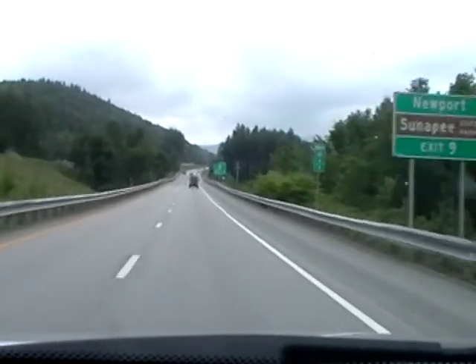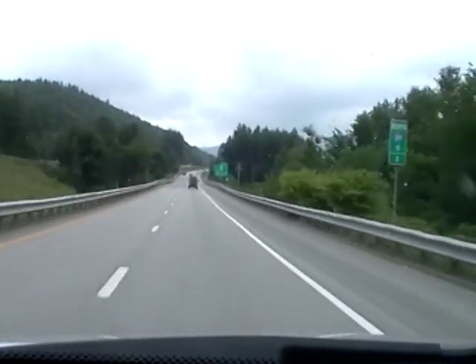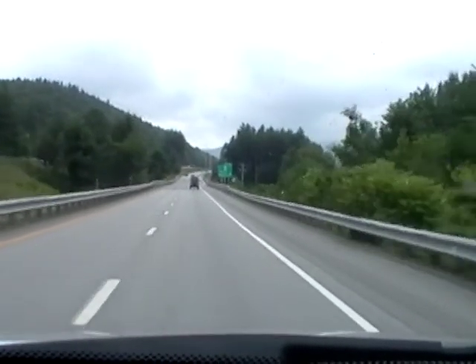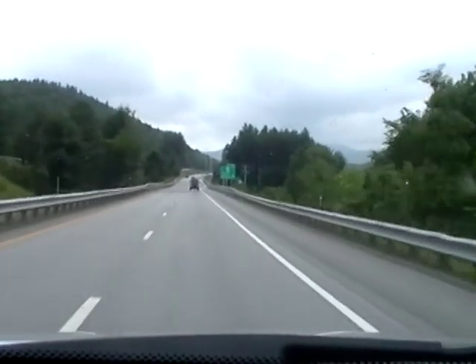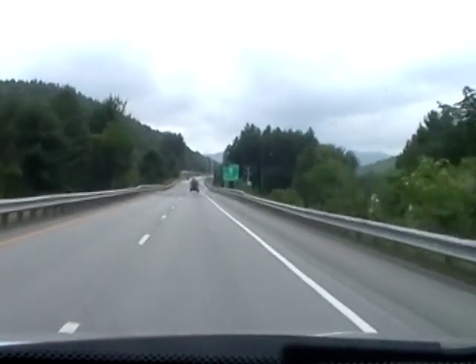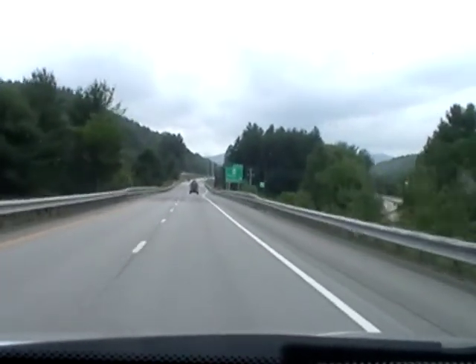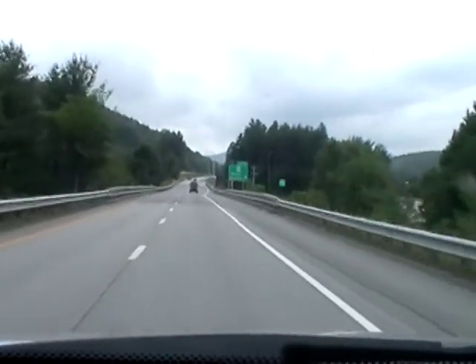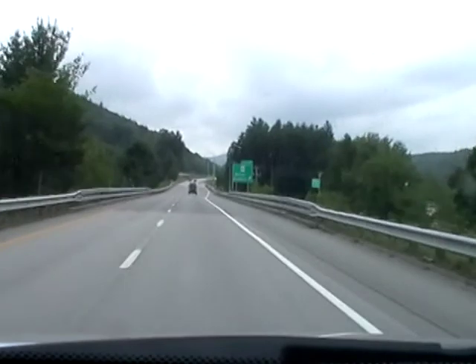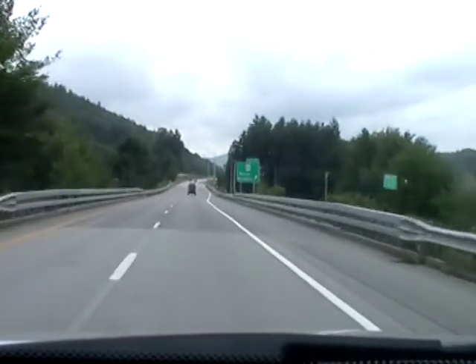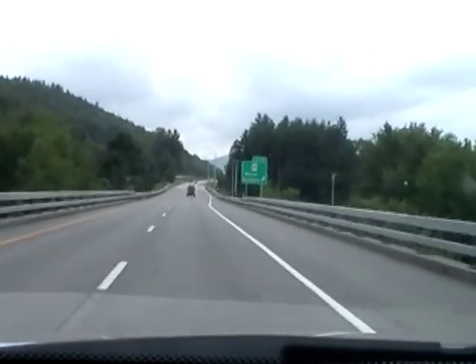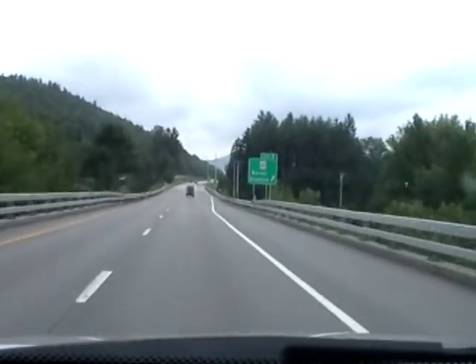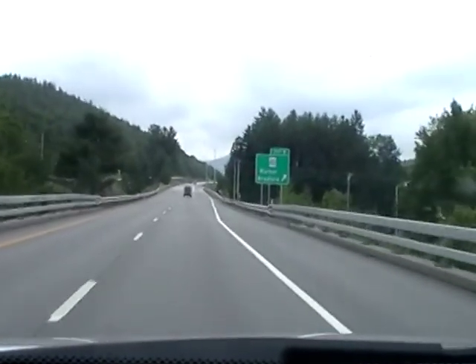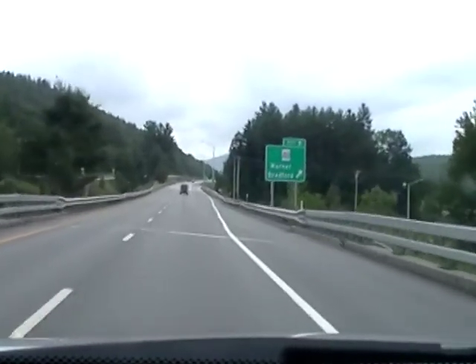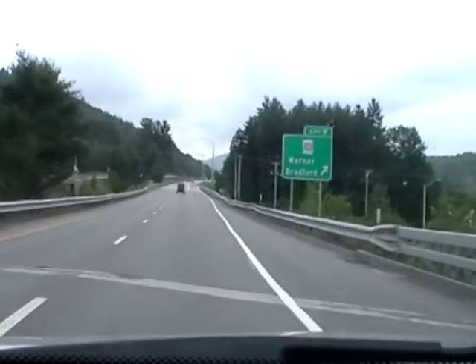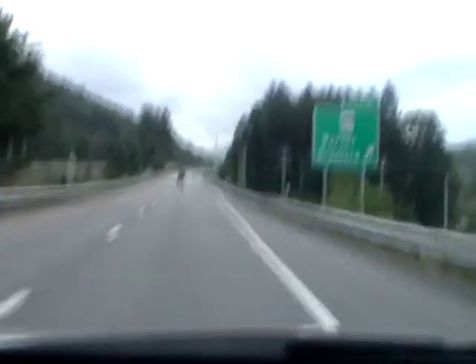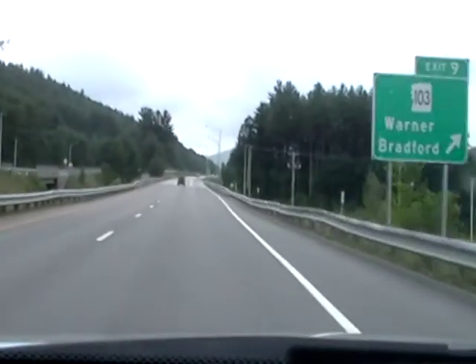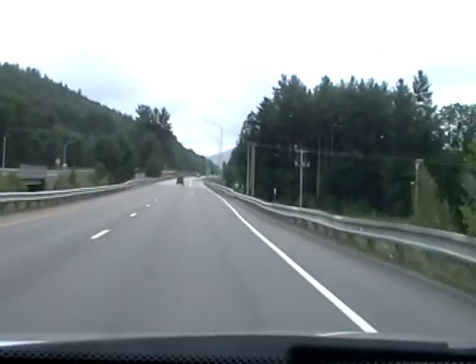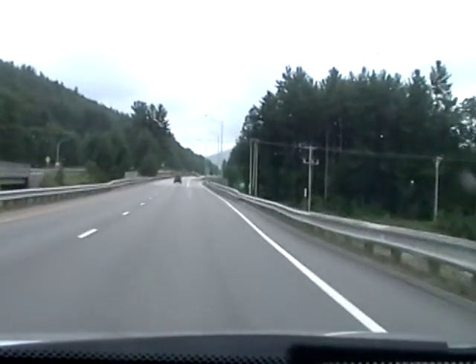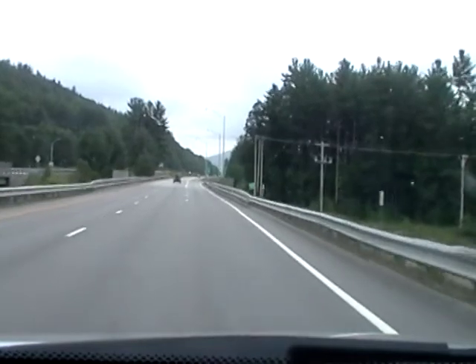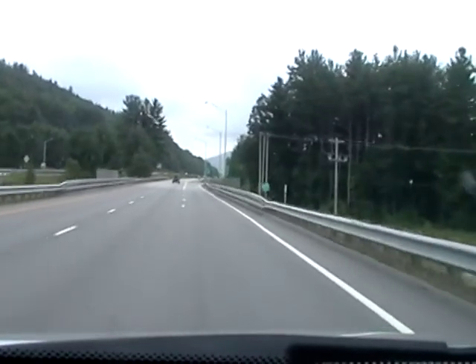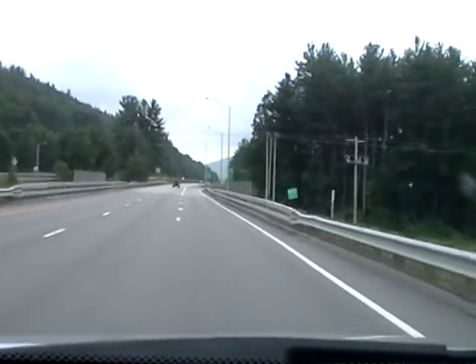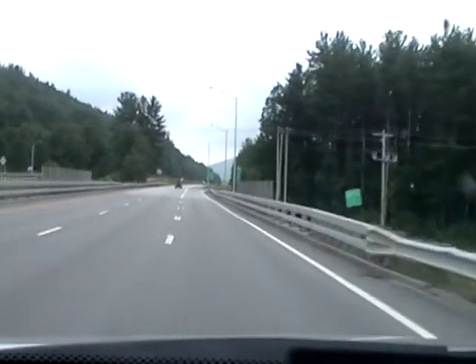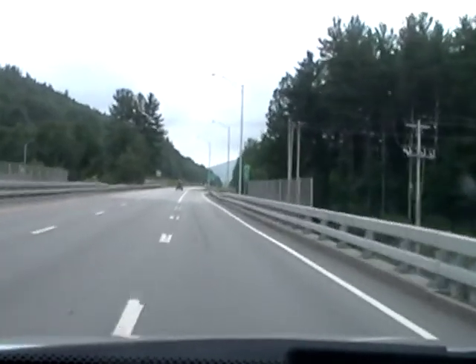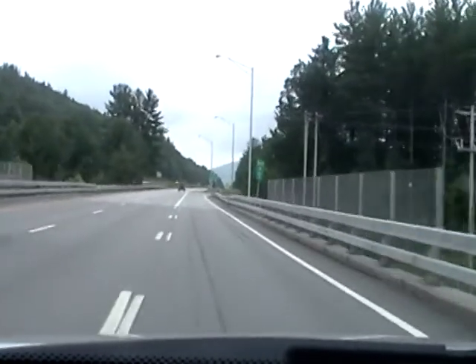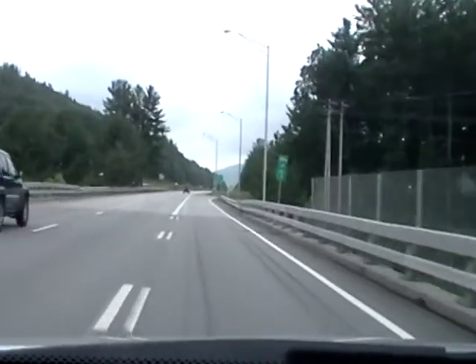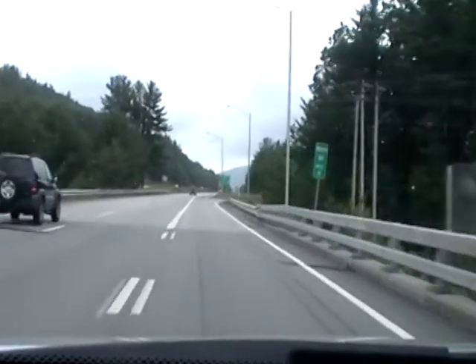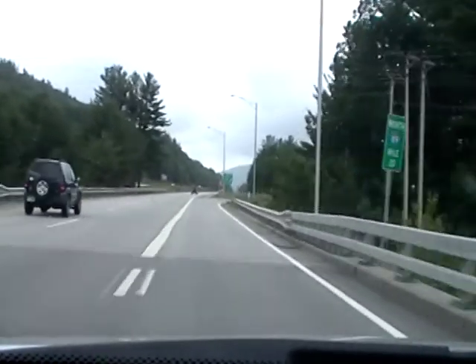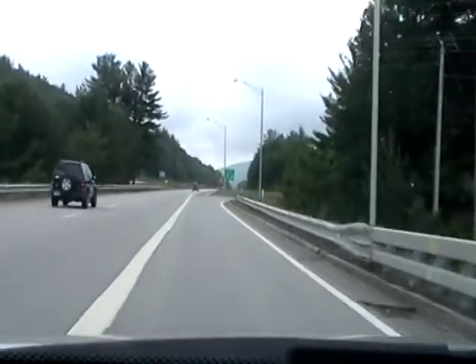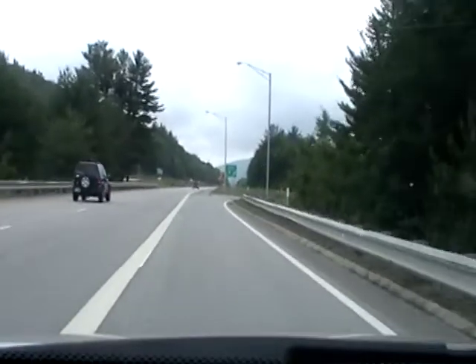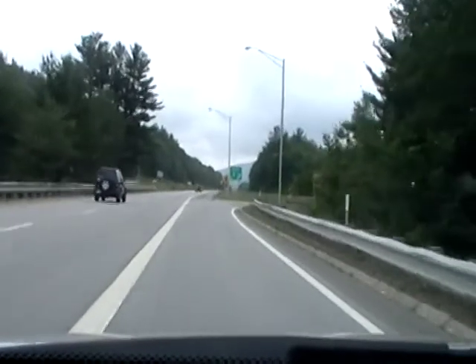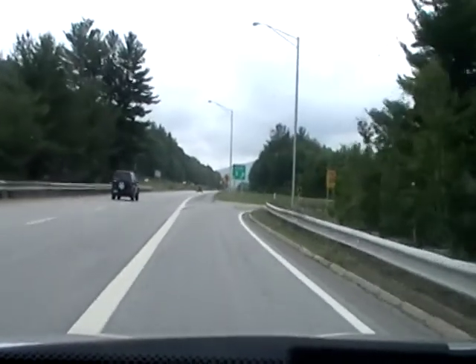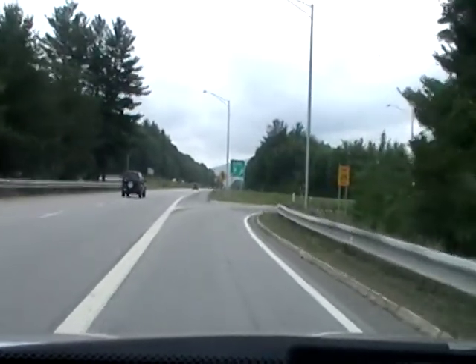This is exit 9 off I-89. This is the Warner exit. This gets us to the lot. This is also the Mount Sunapee exit, which brings all the skiers to Mount Sunapee and all the boaters to Lake Sunapee.